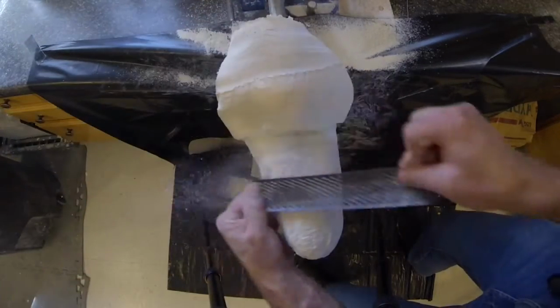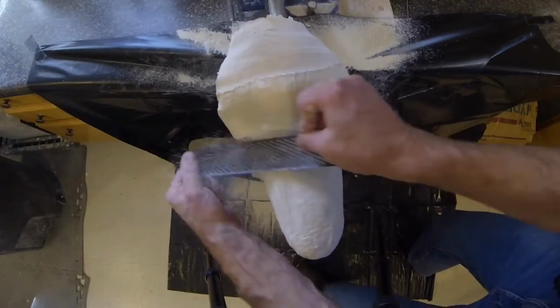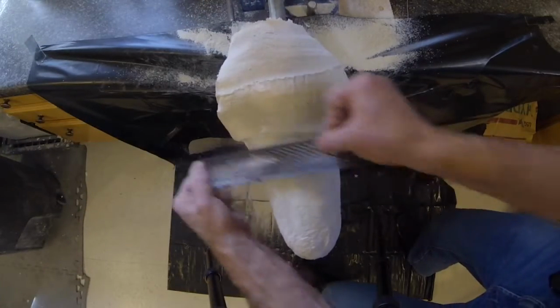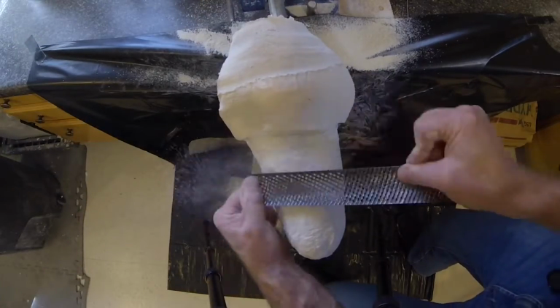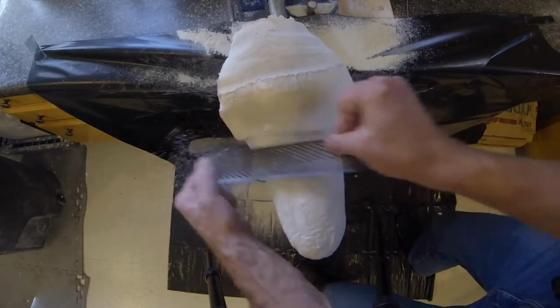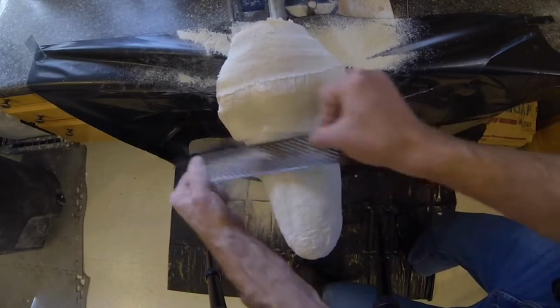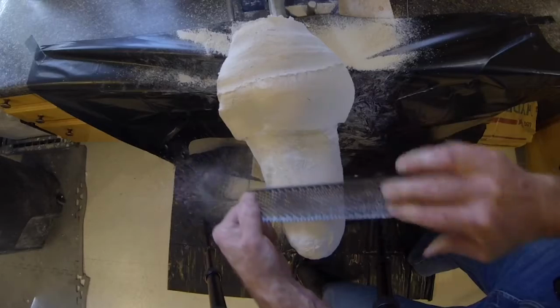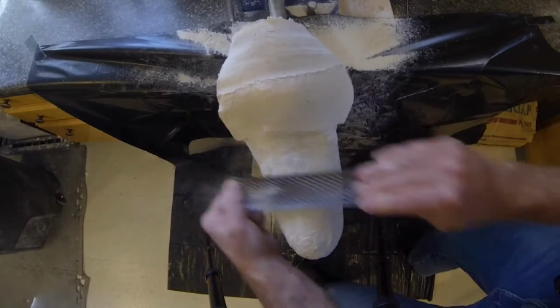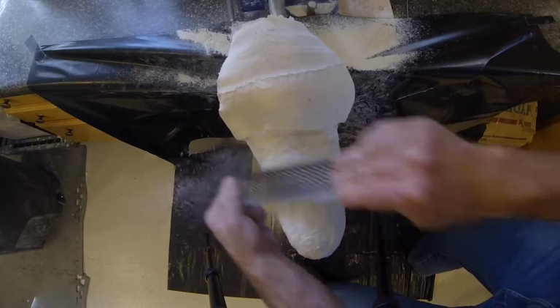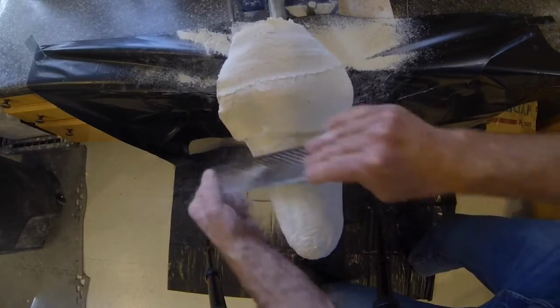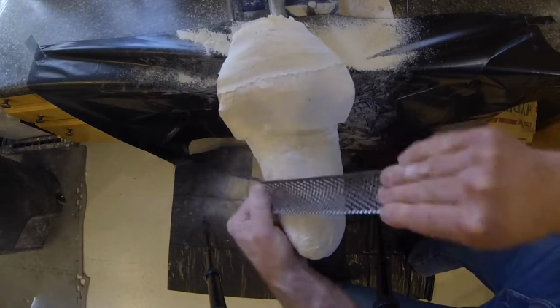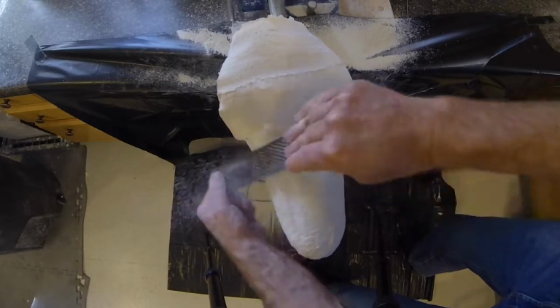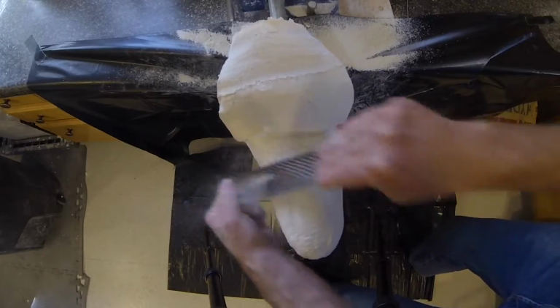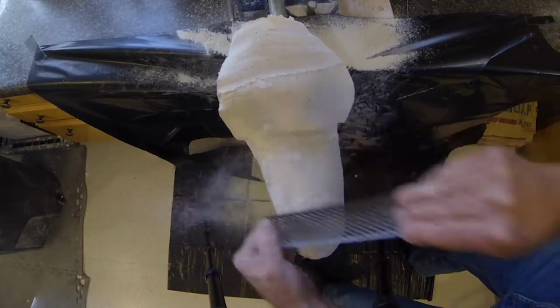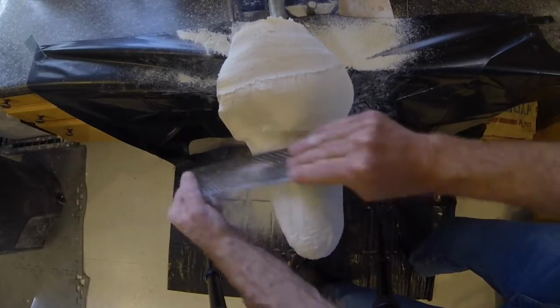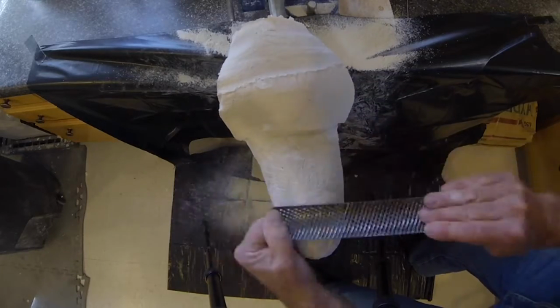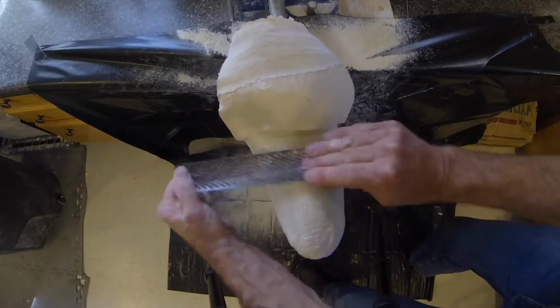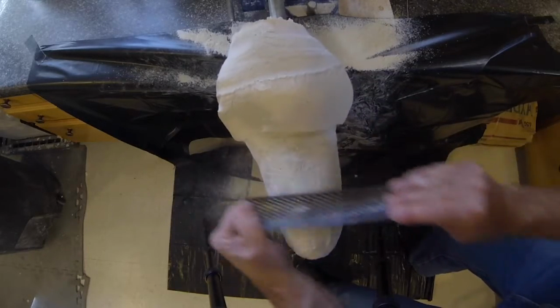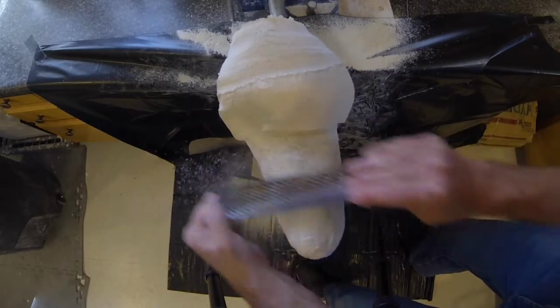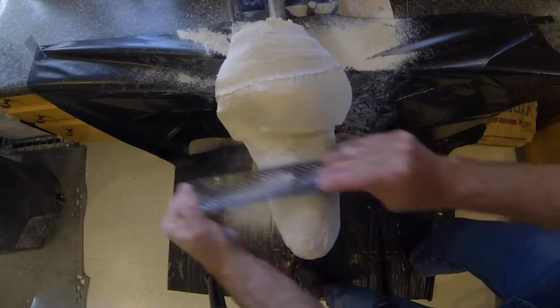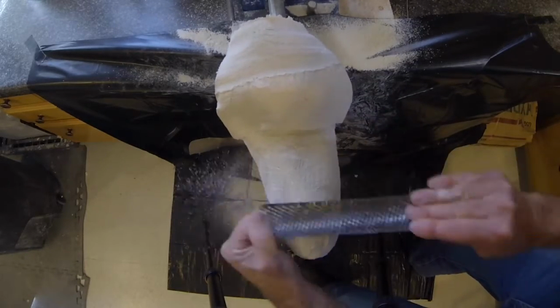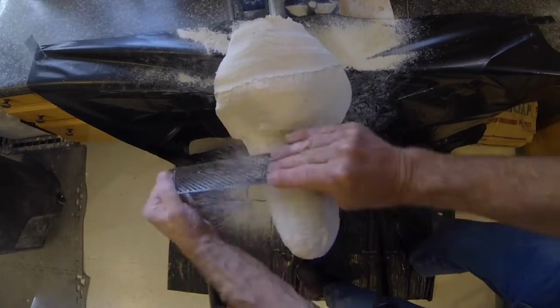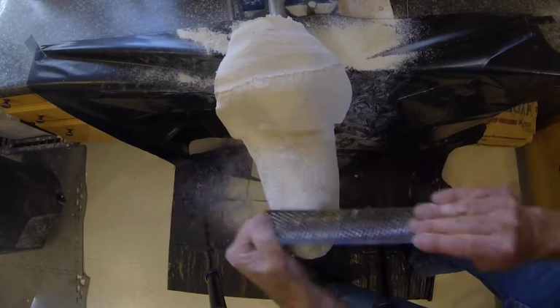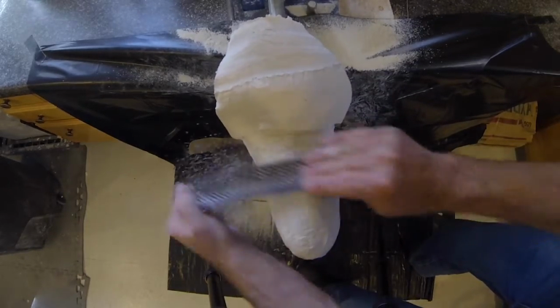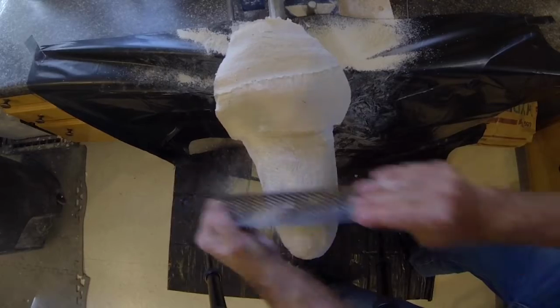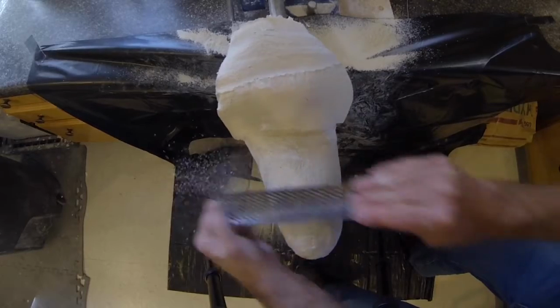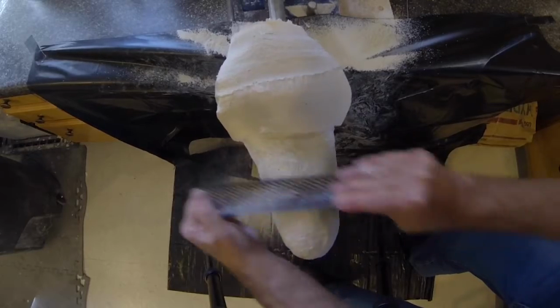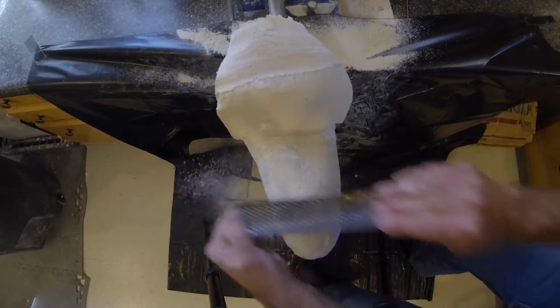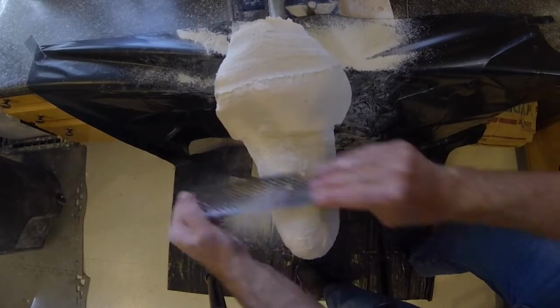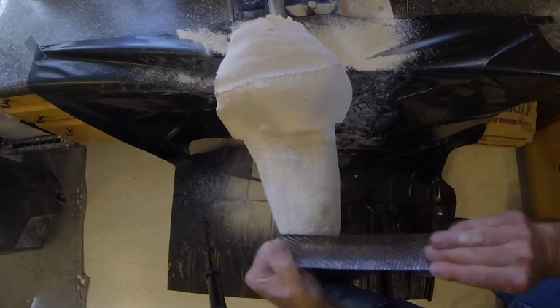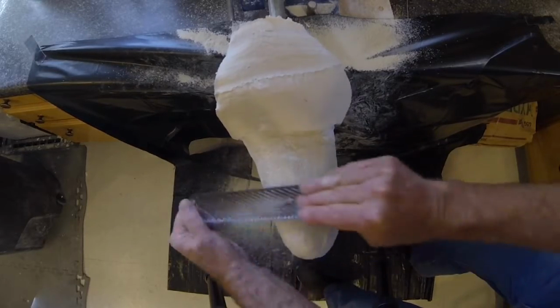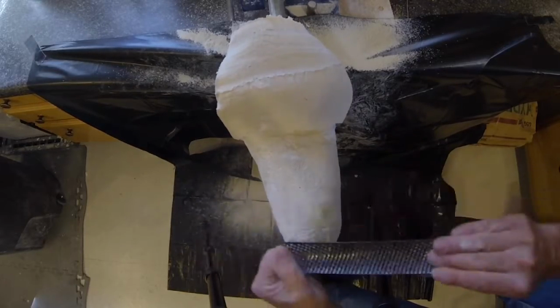Continue the modification on the medial wall. The proximal portion of the medial wall should be relatively flat, allowing the arm to adduct comfortably.